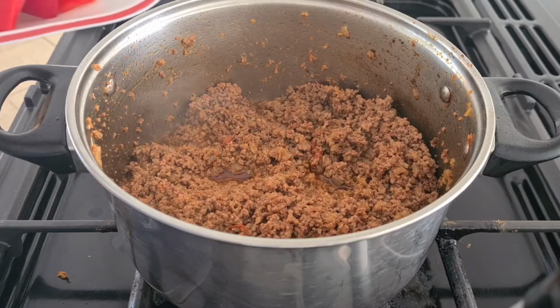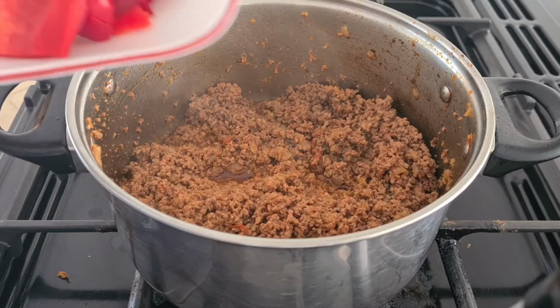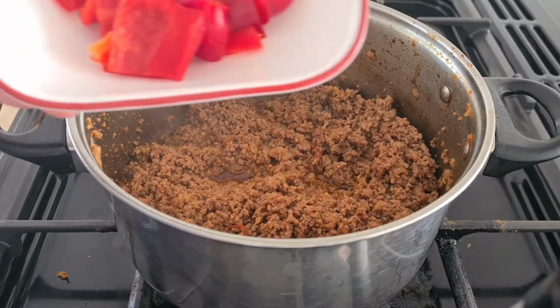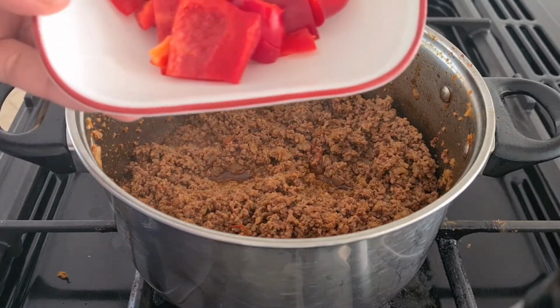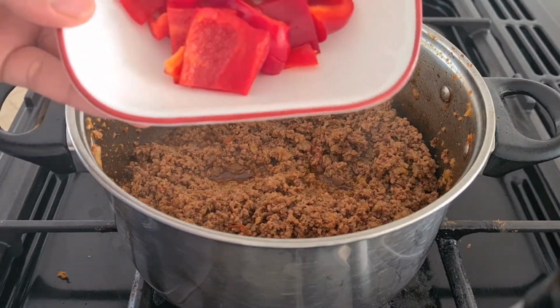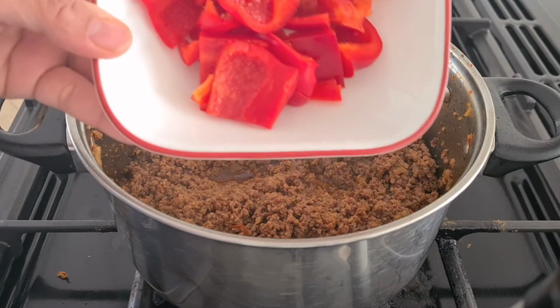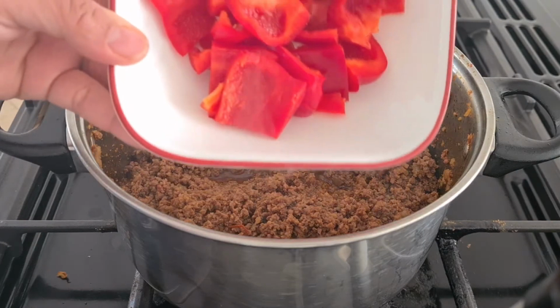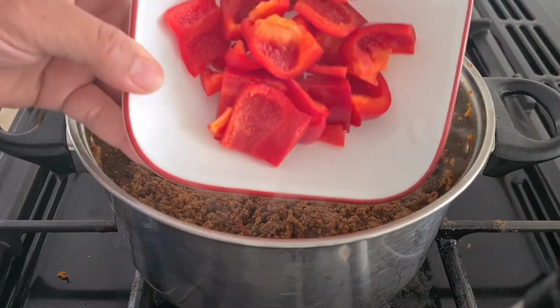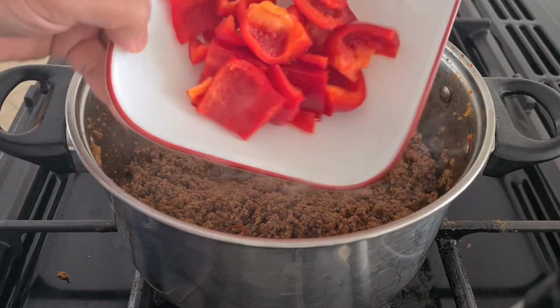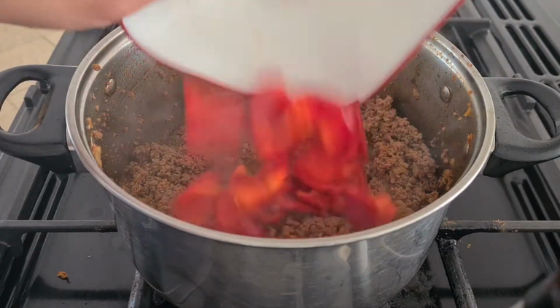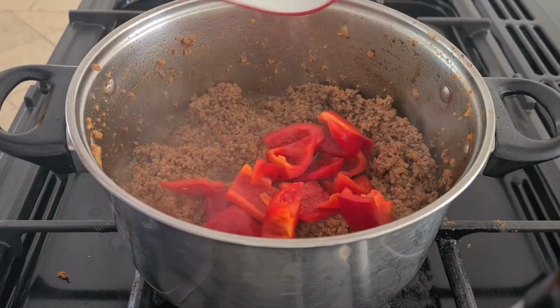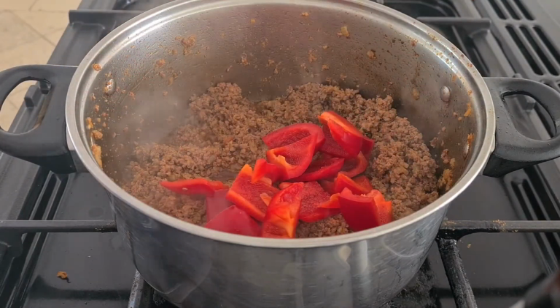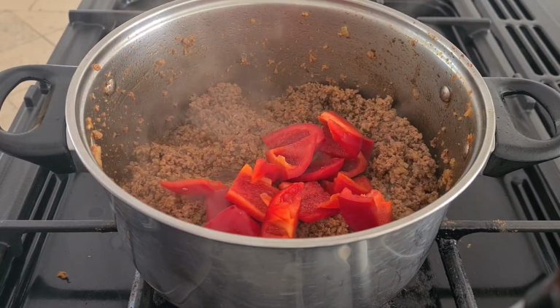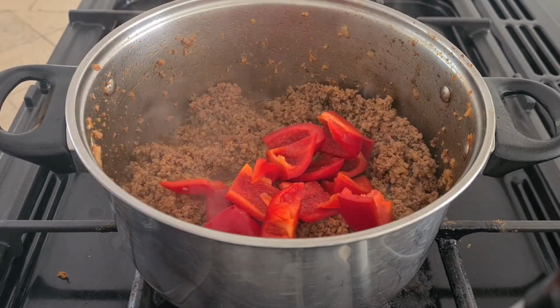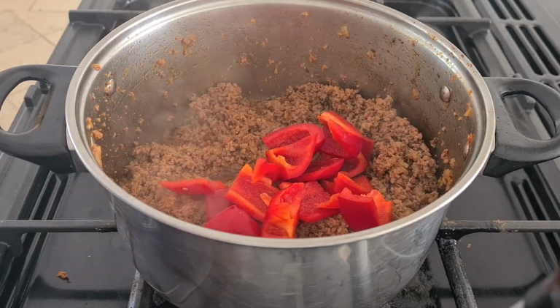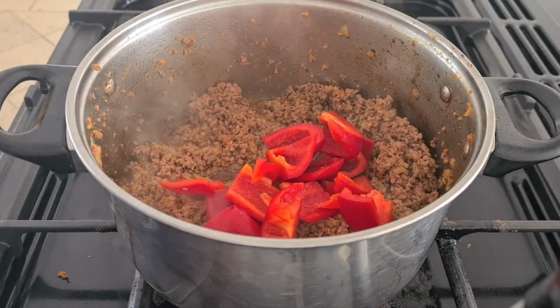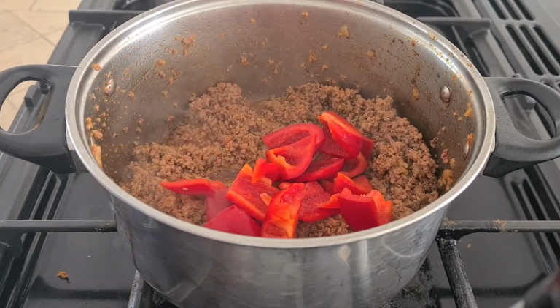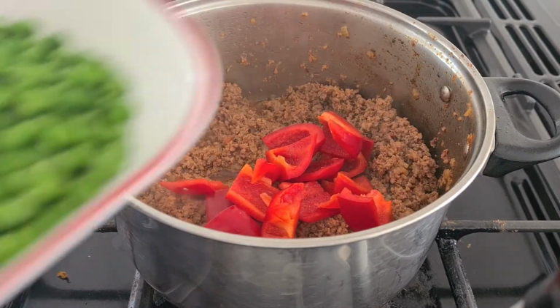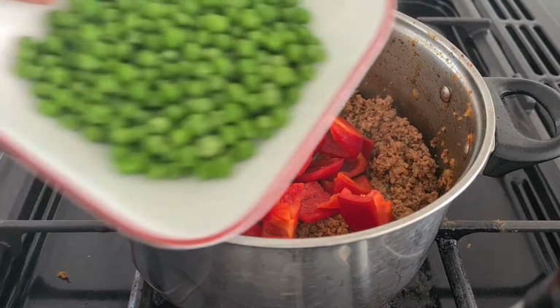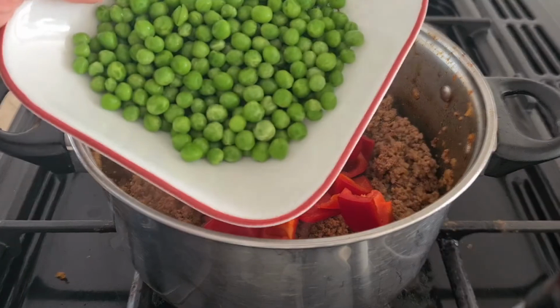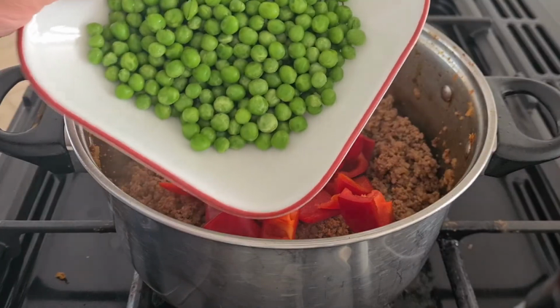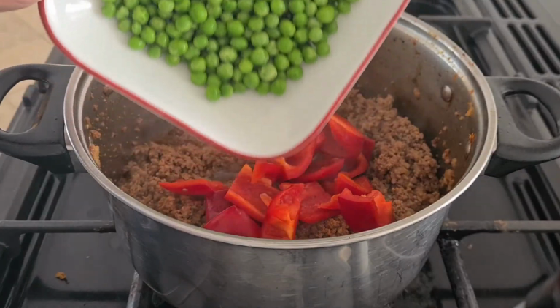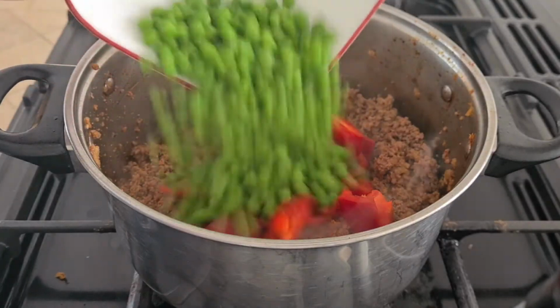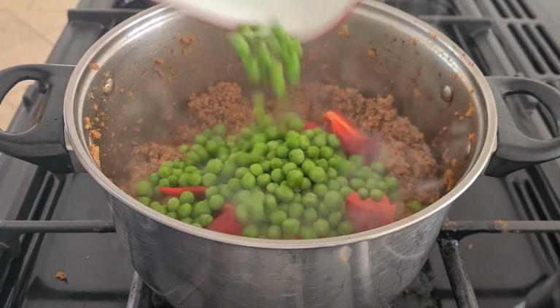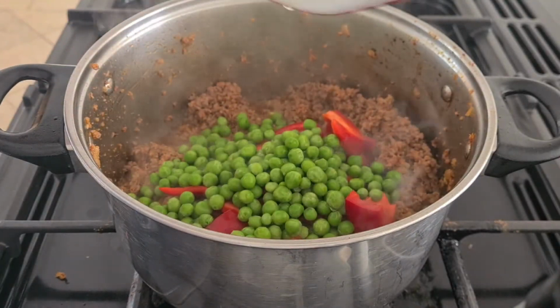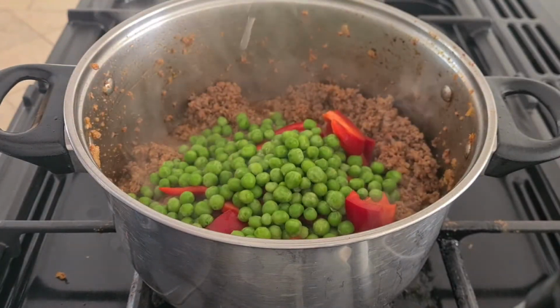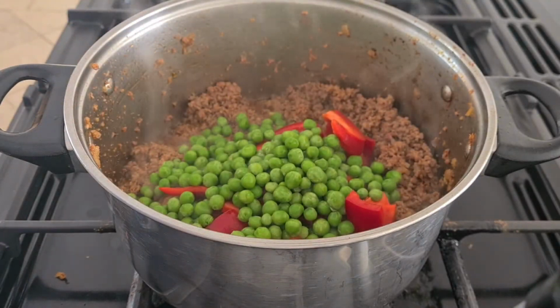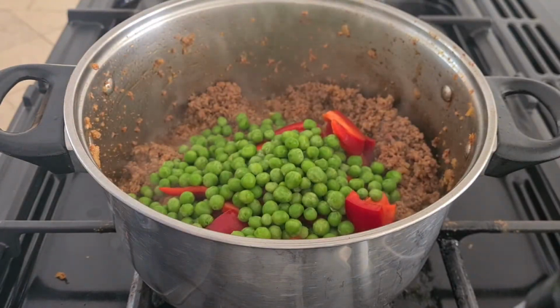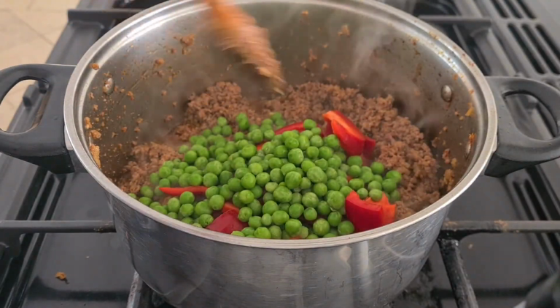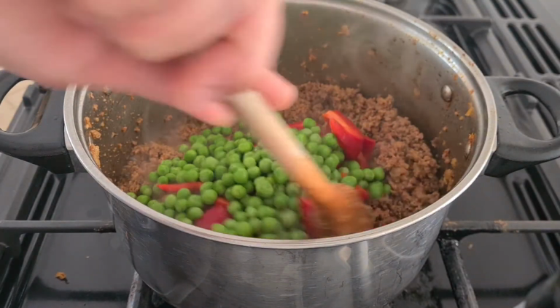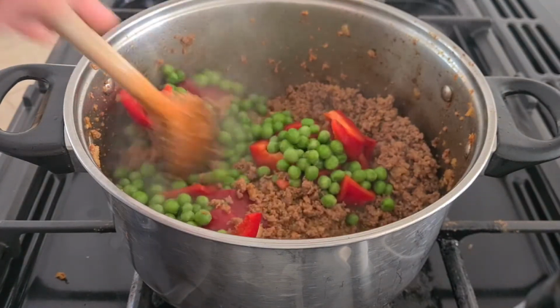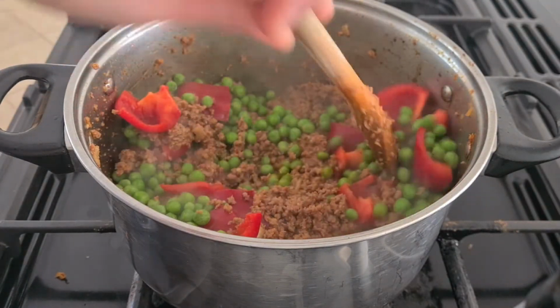Wash and cut 1 pepper and put it inside. Also add 1 cup of peas. Combine them all together.